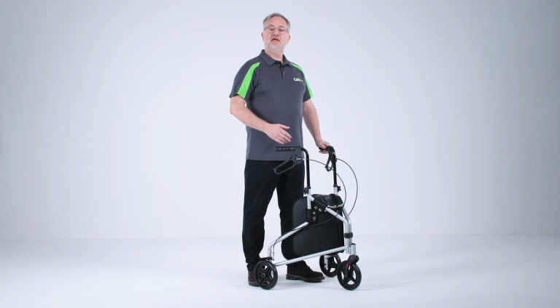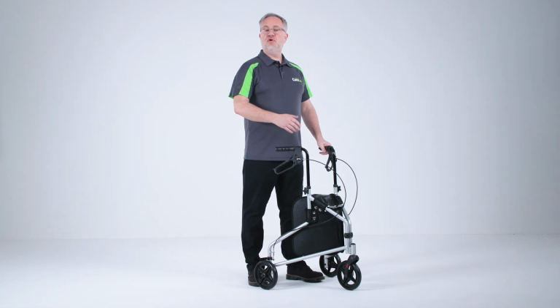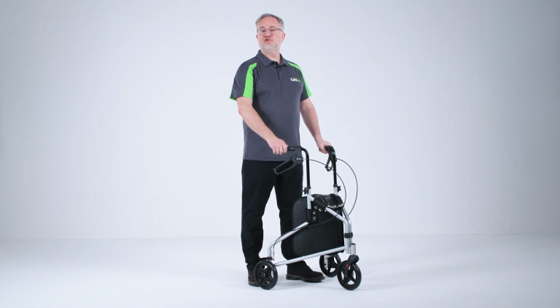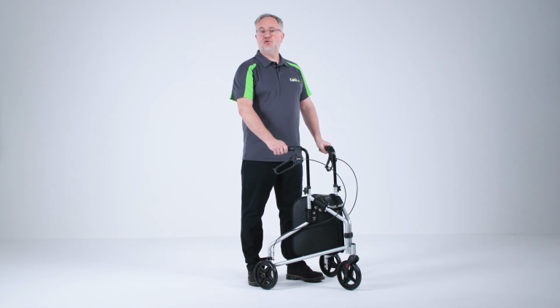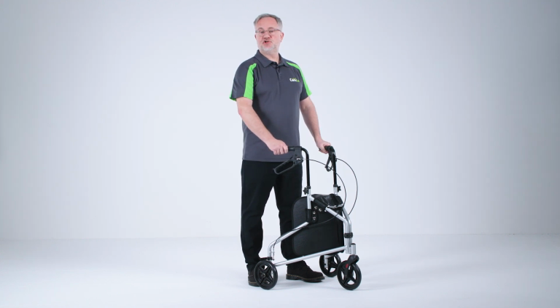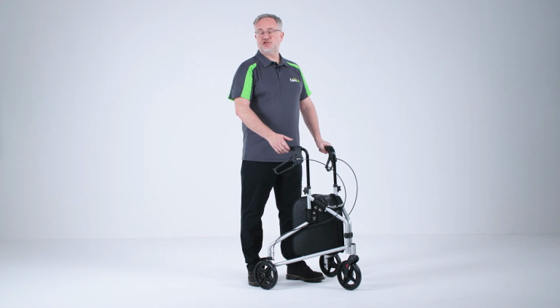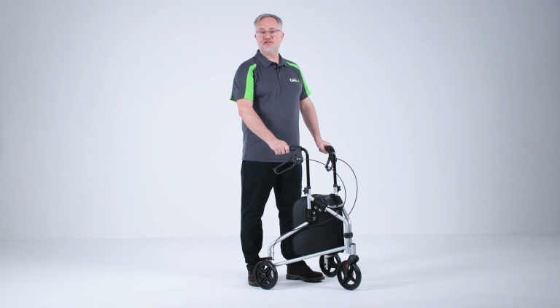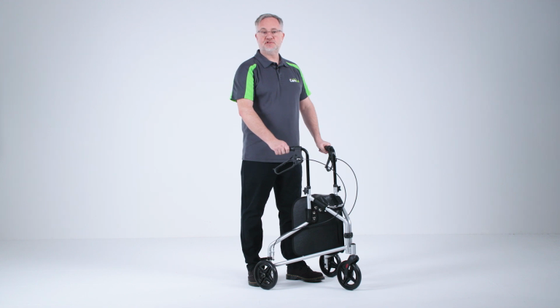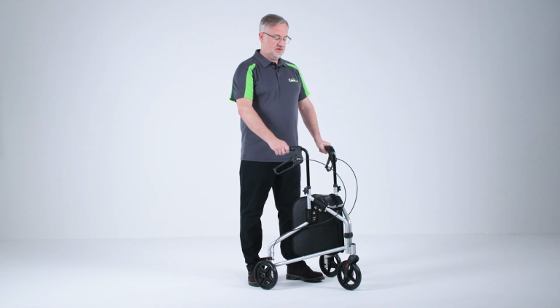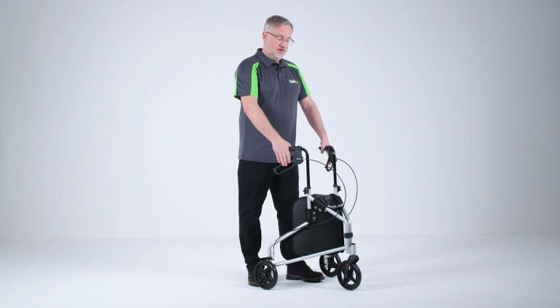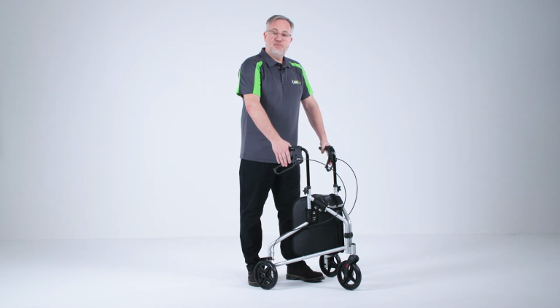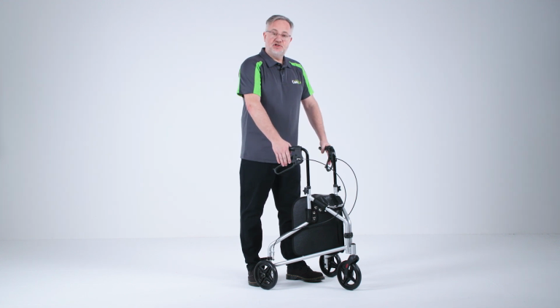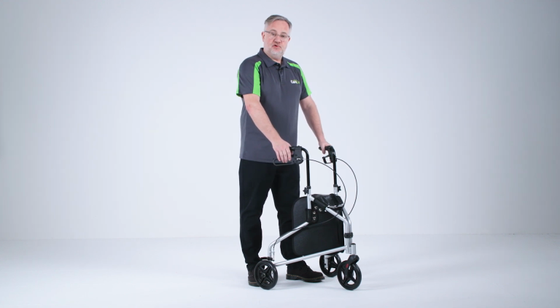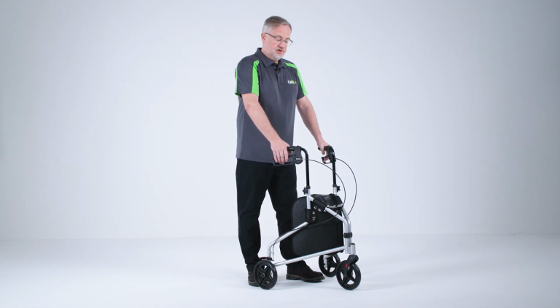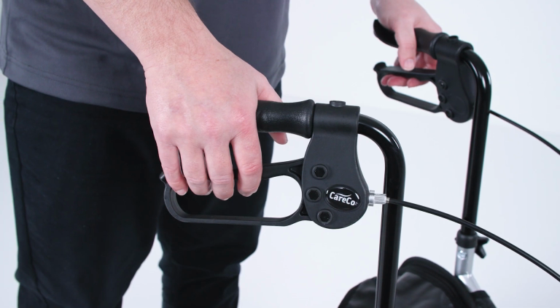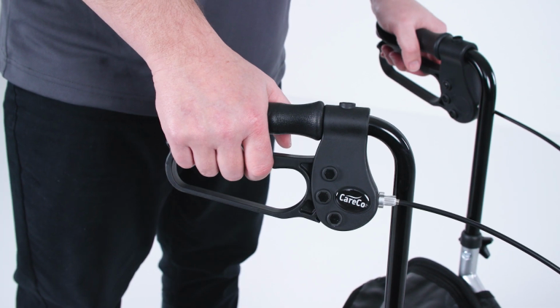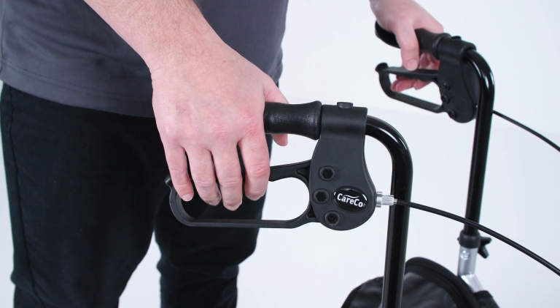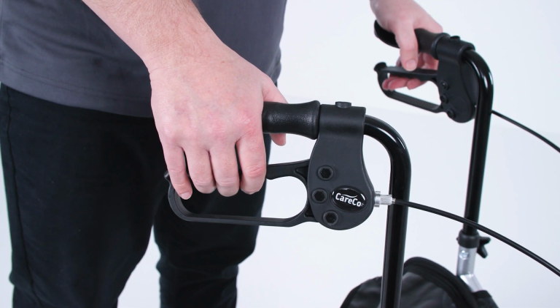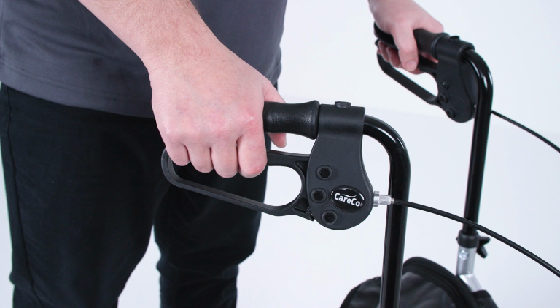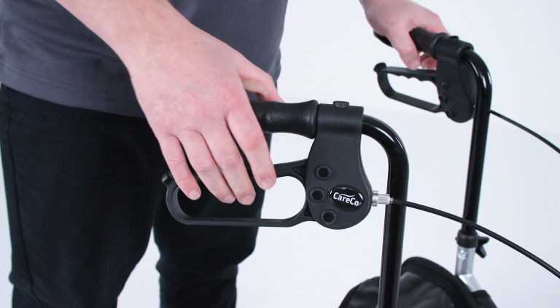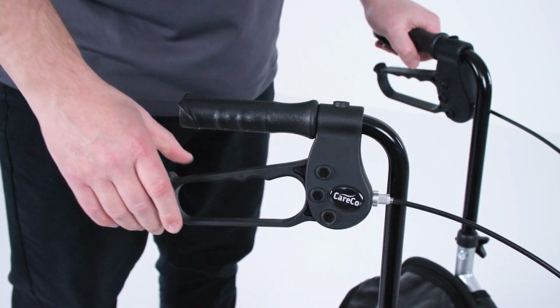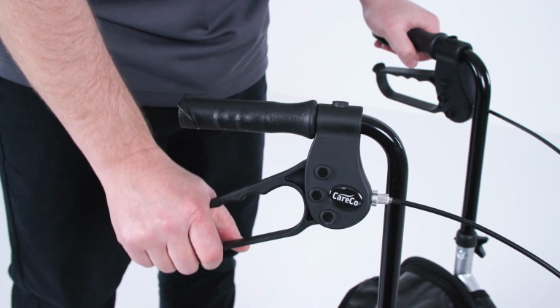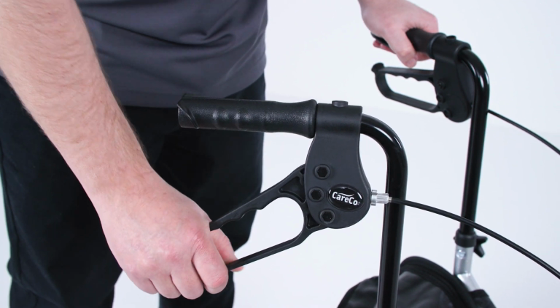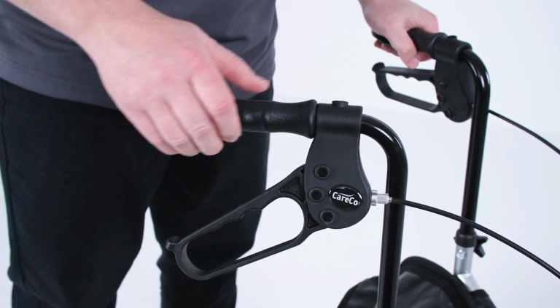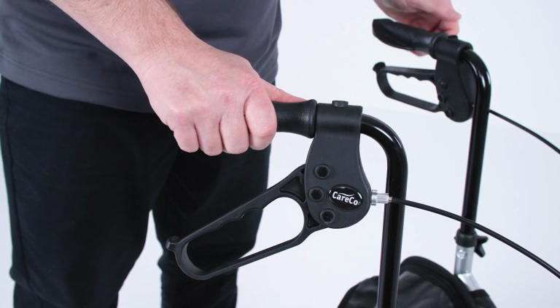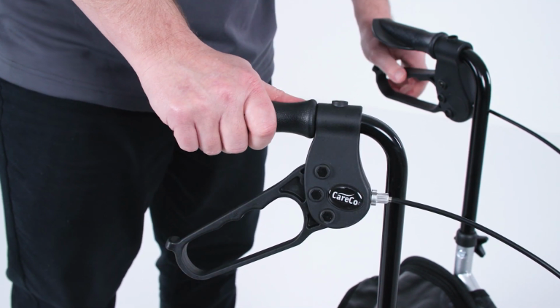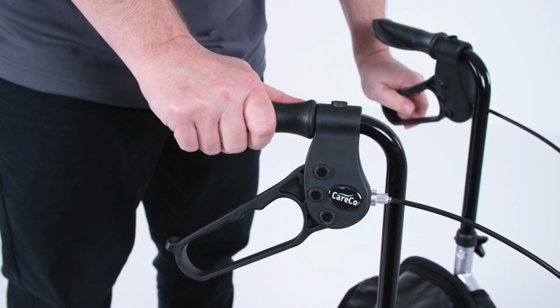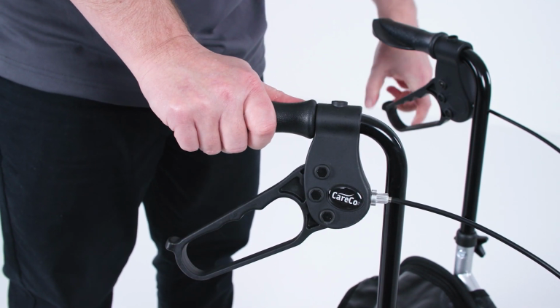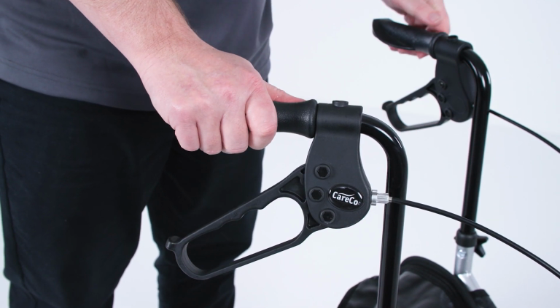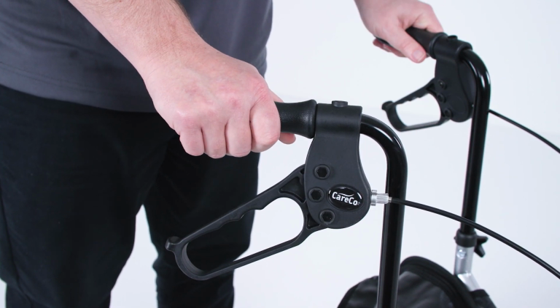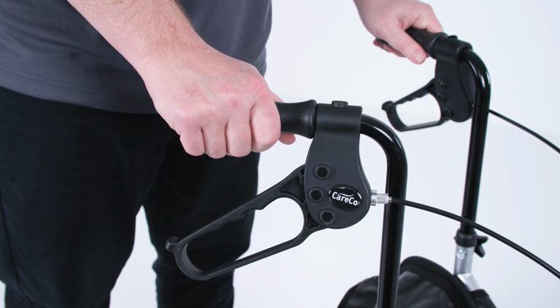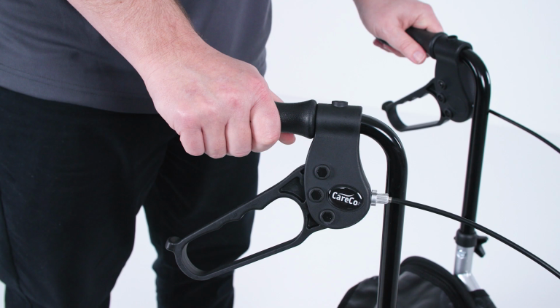If you're going out for a stroll to the shops or to your friend's house, these brakes are useful to help you control your speed. They can also be used by pressing down on the right hand side and also the left hand side to keep you supported.